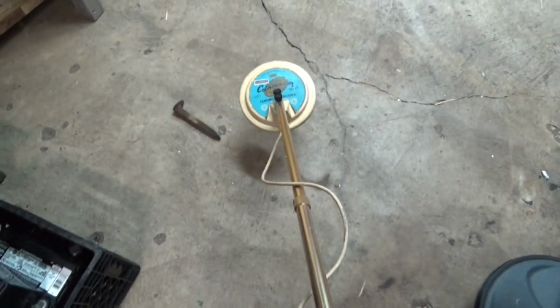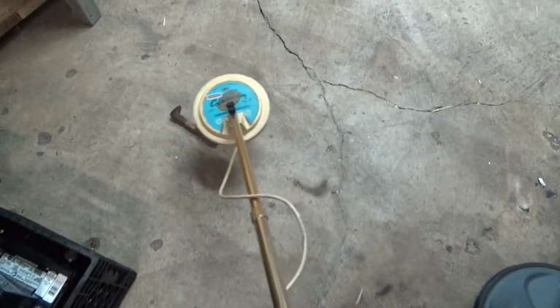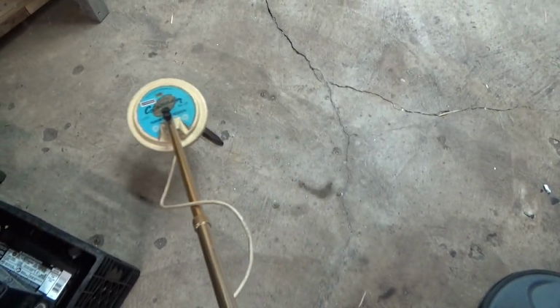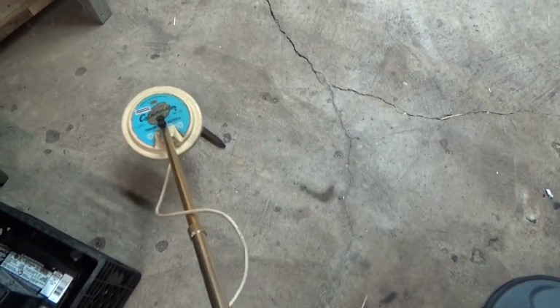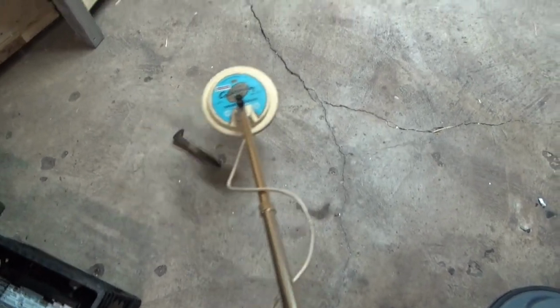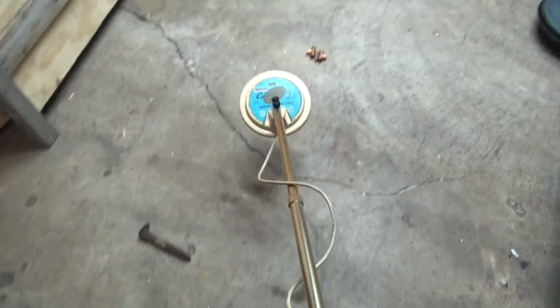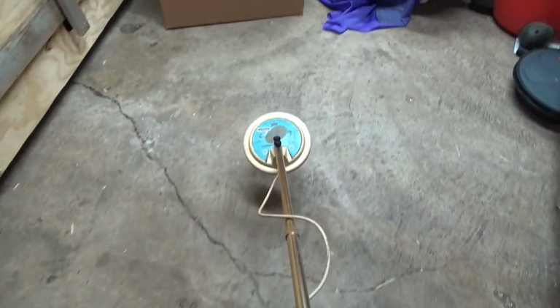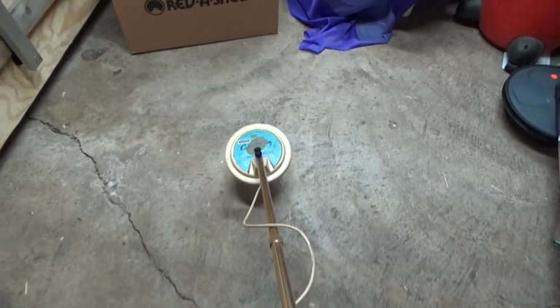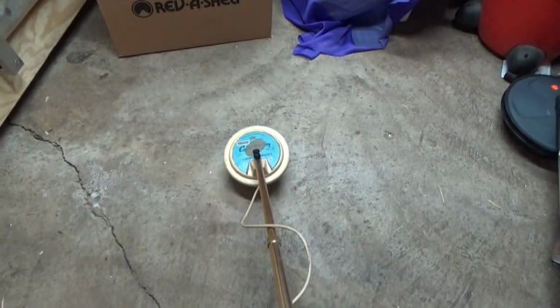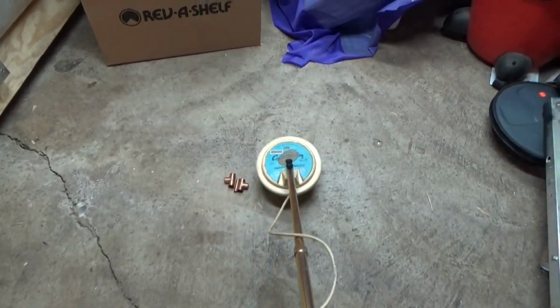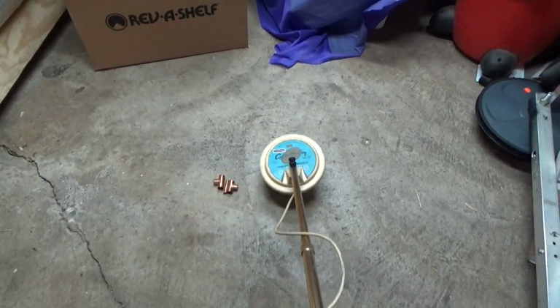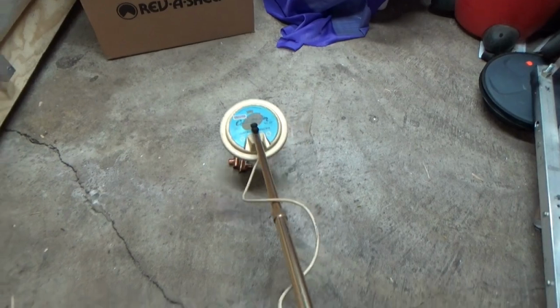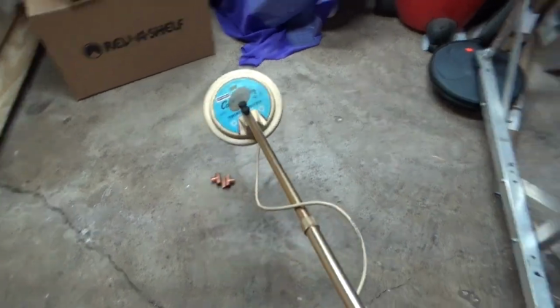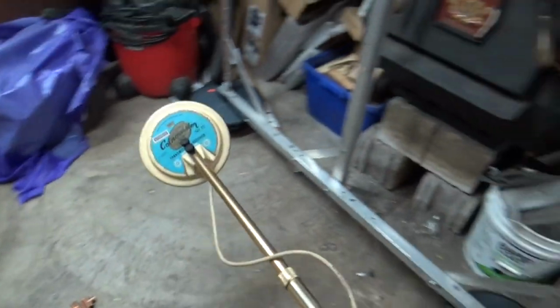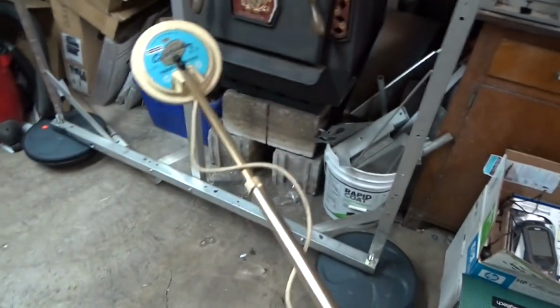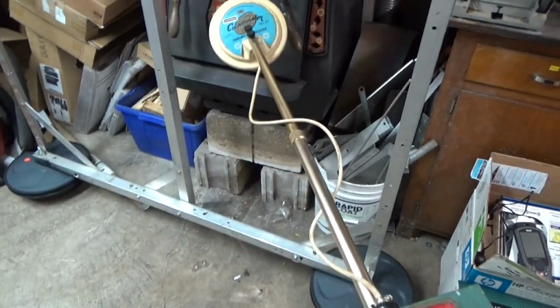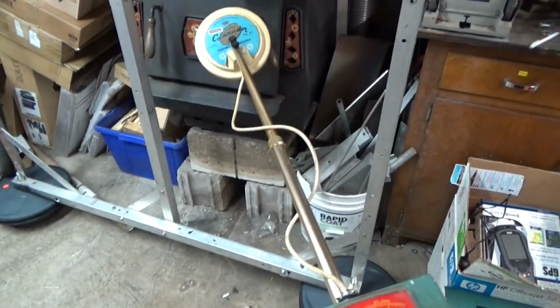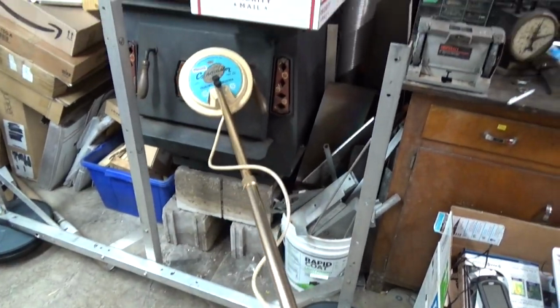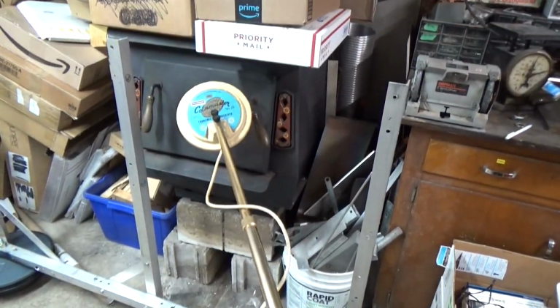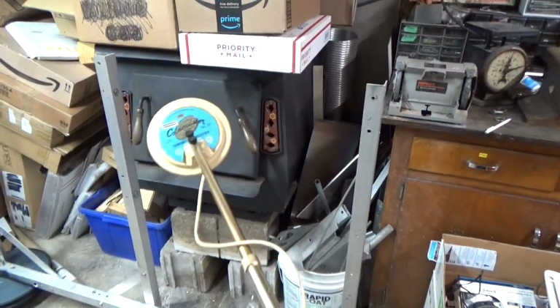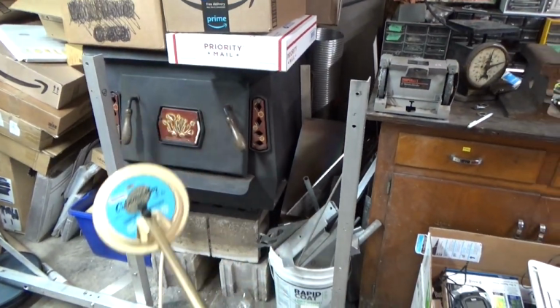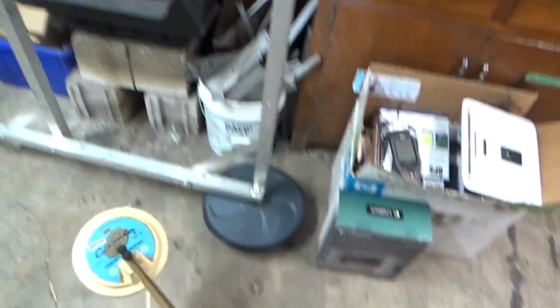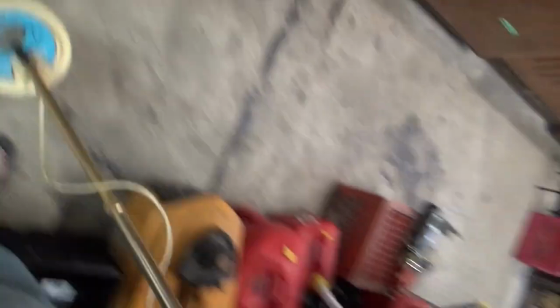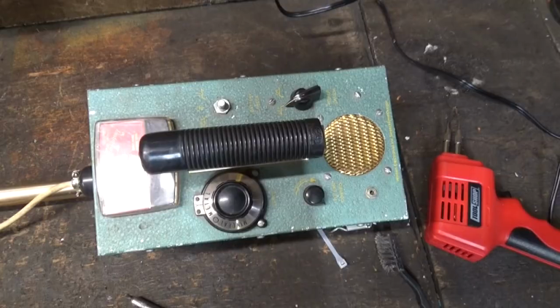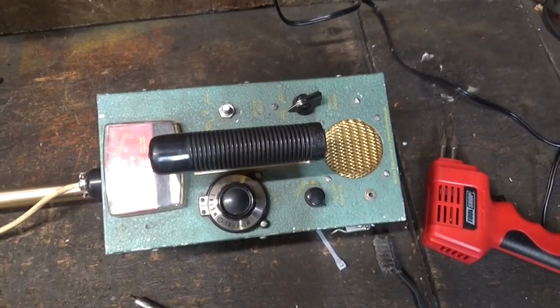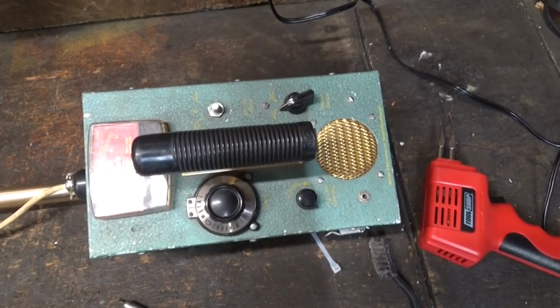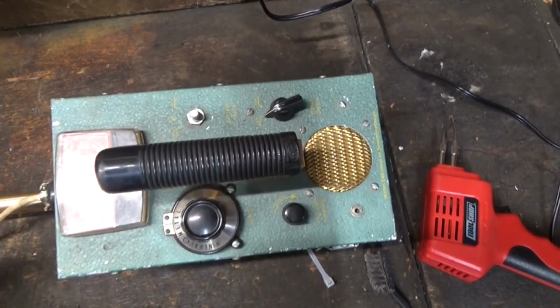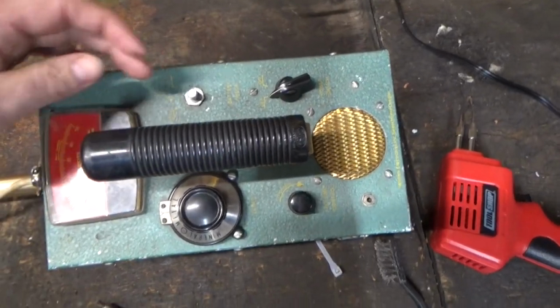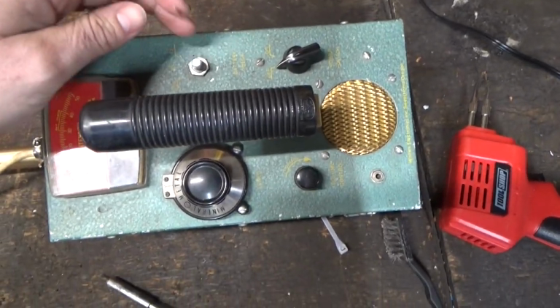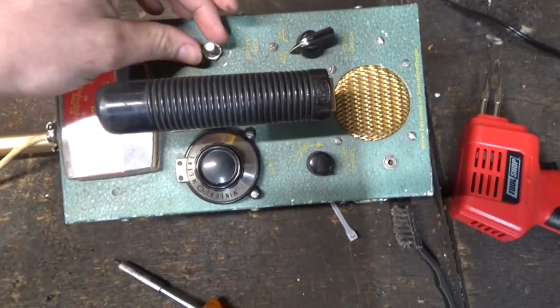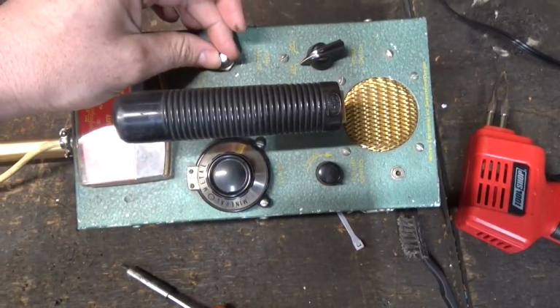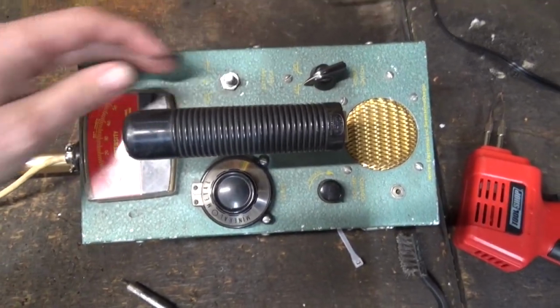It's not picking up this. Maybe it's picking up the copper. Put it right on the stove and it does pick it up. Alright, so this seems to work, but let's see if we can replace this missing knob.